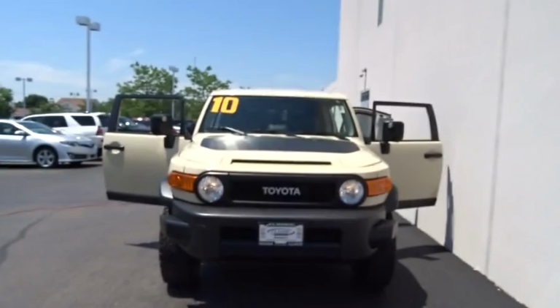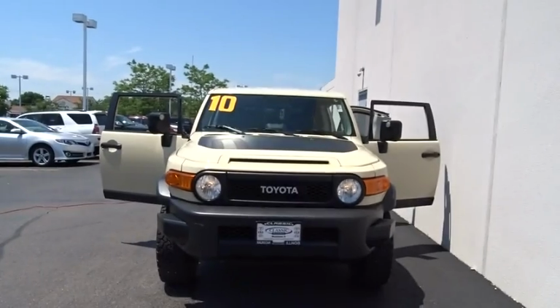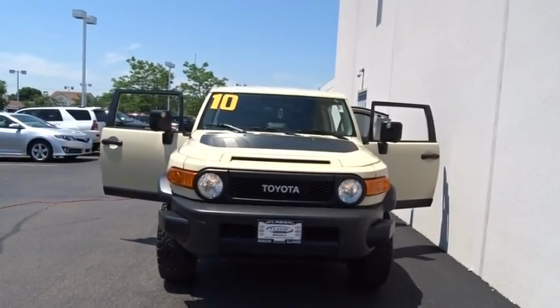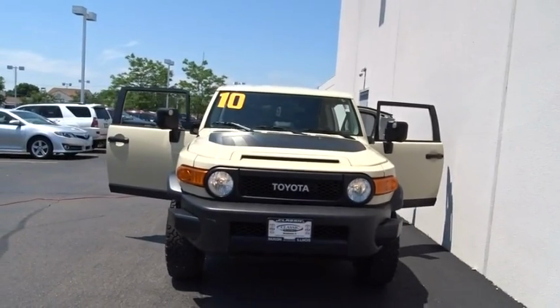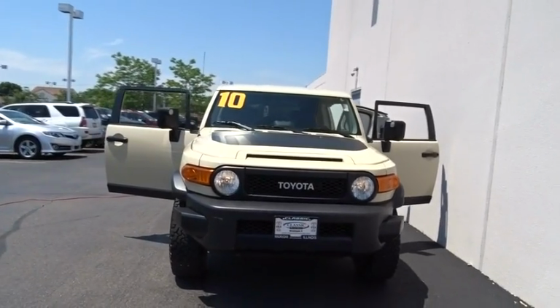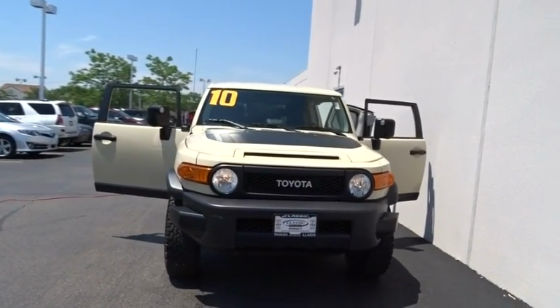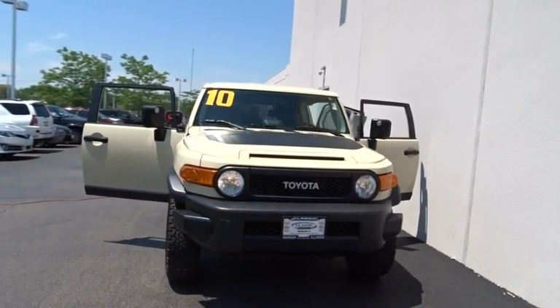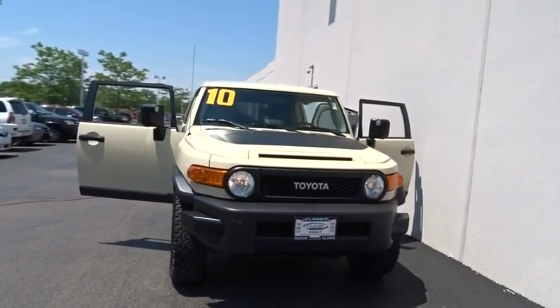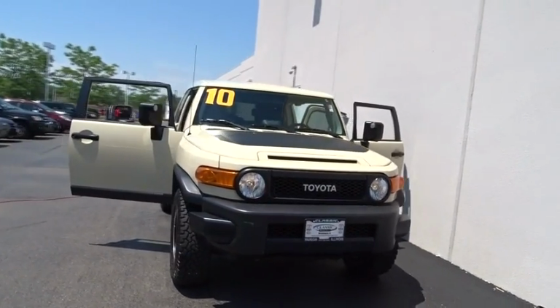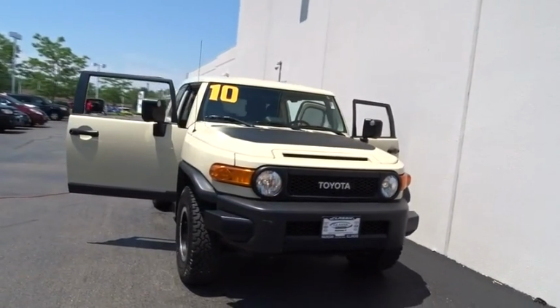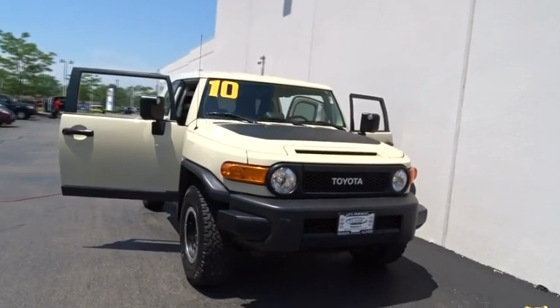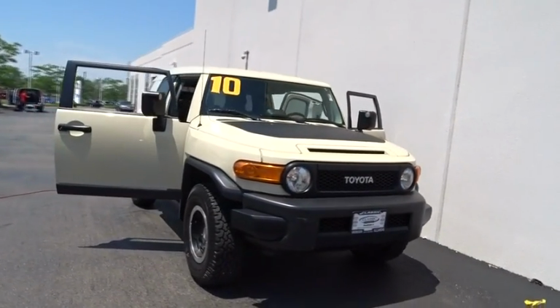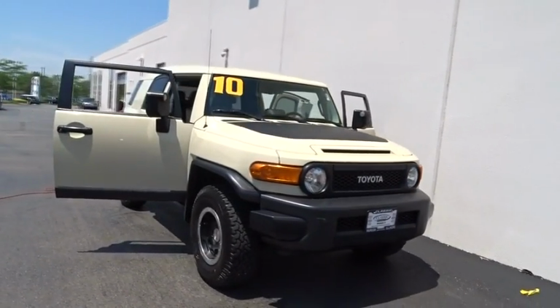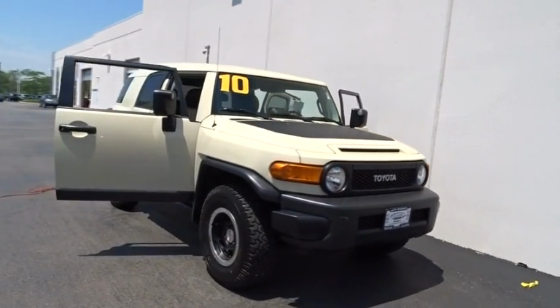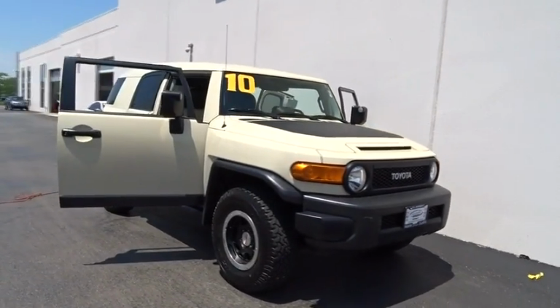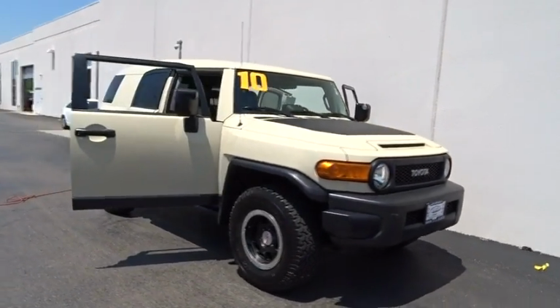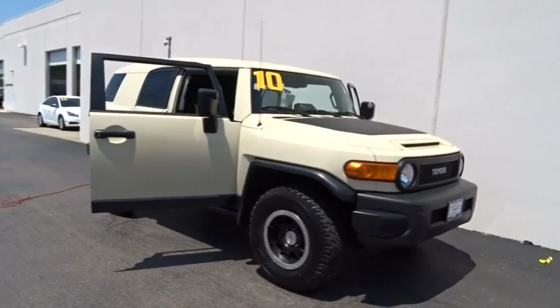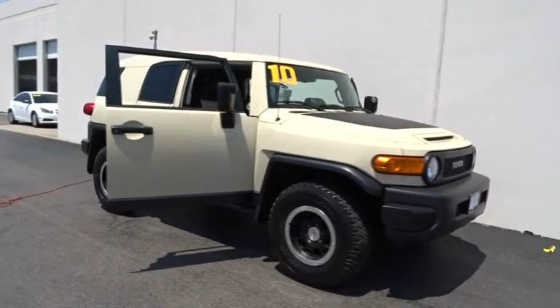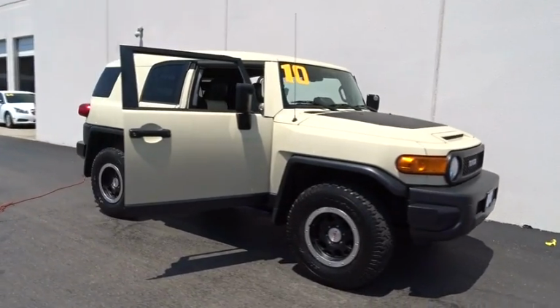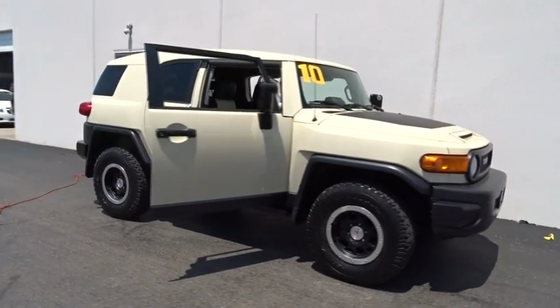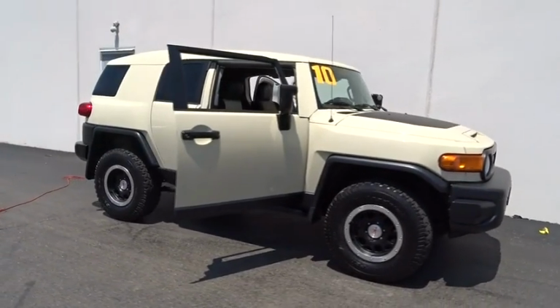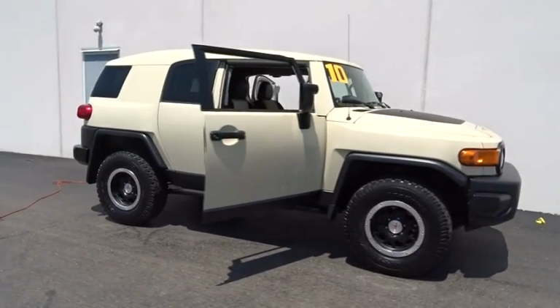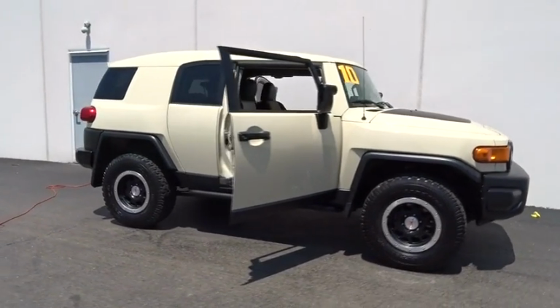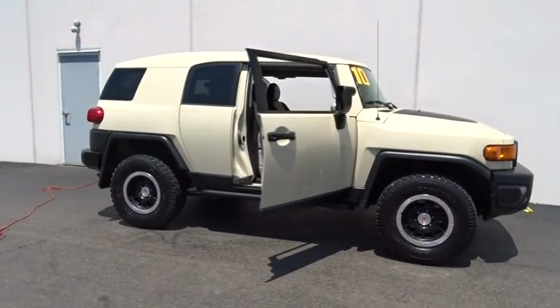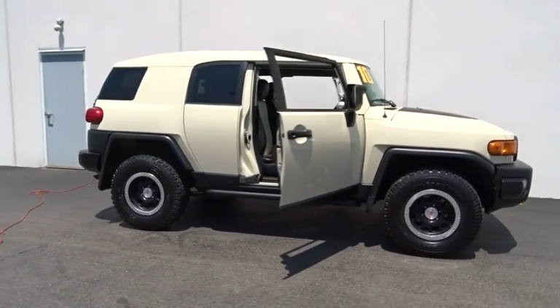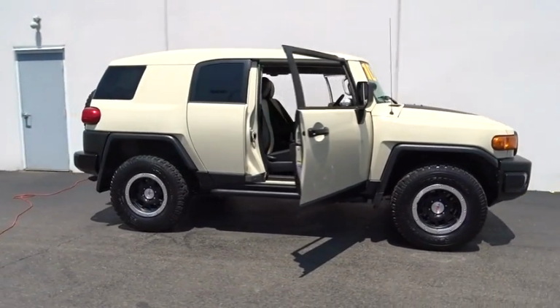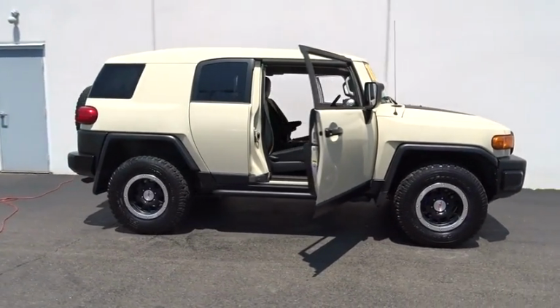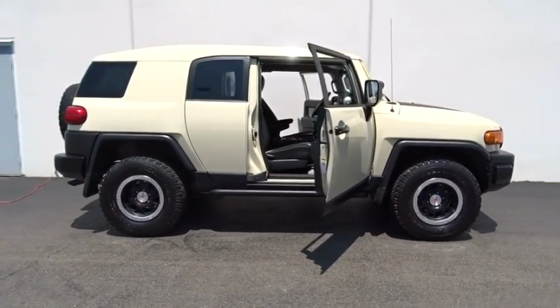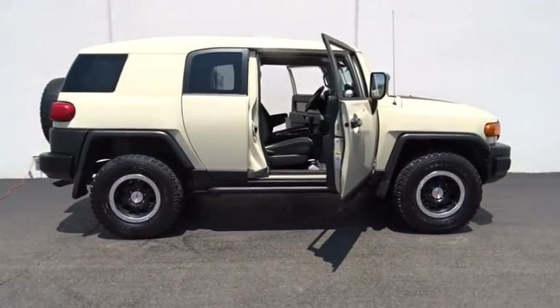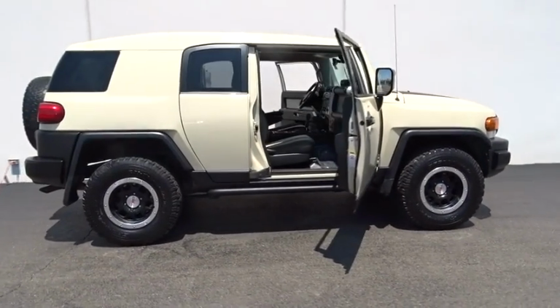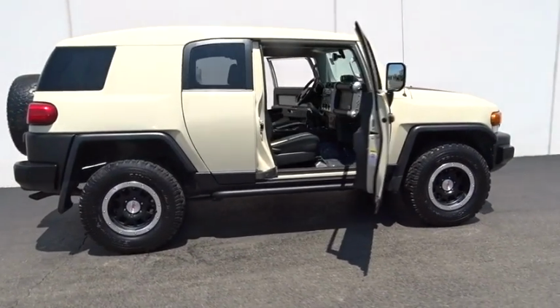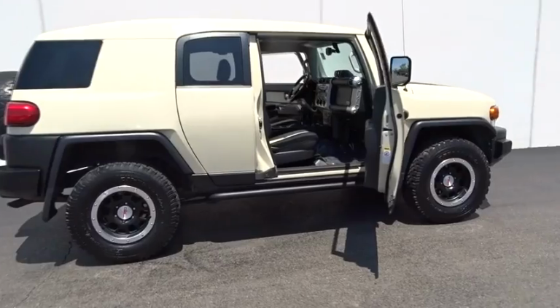The 2010 Toyota FJ Cruiser. It's rugged and sleek and stylish in an unimposing way. Here are some of this vehicle's great options.